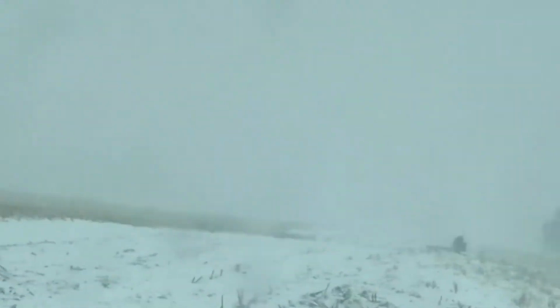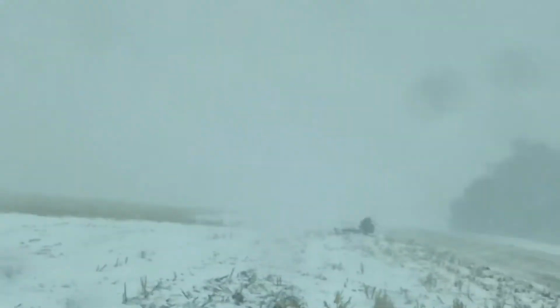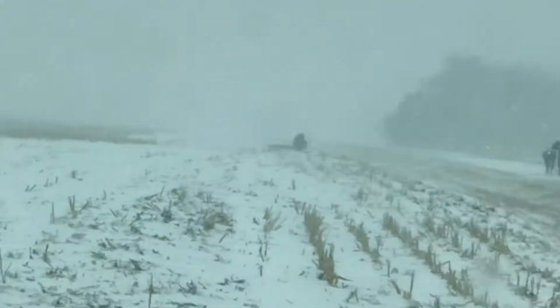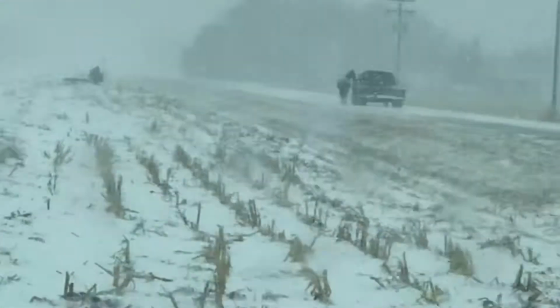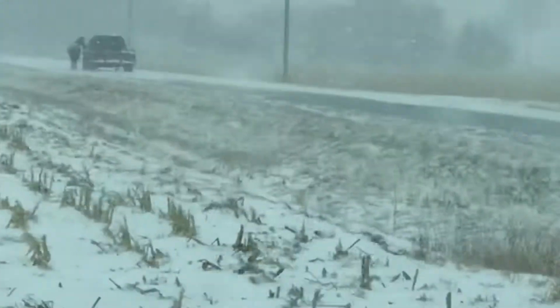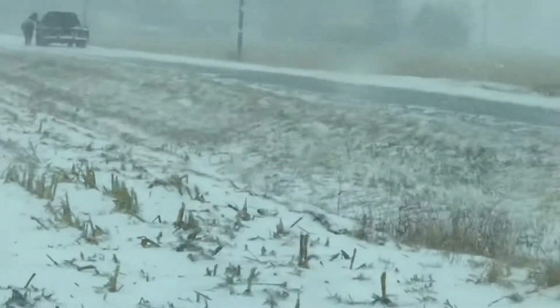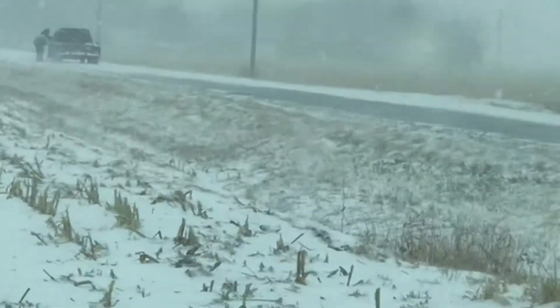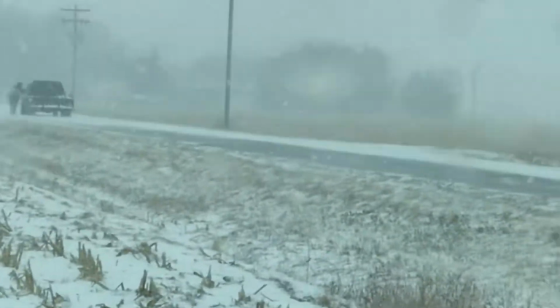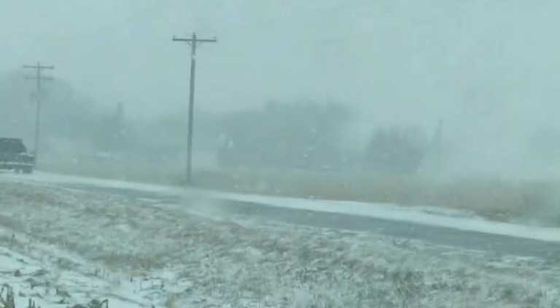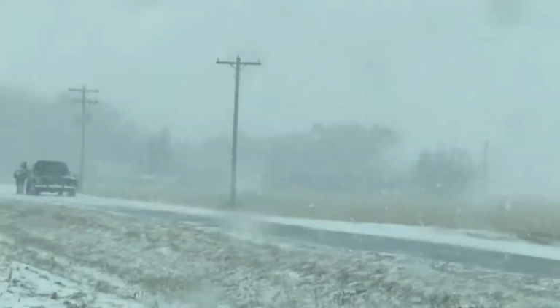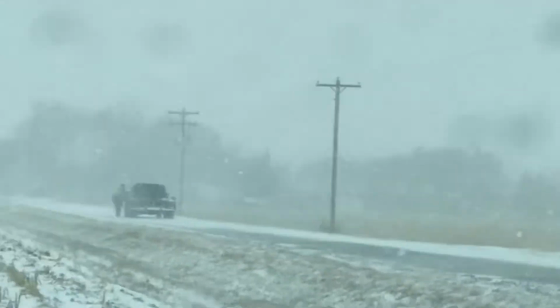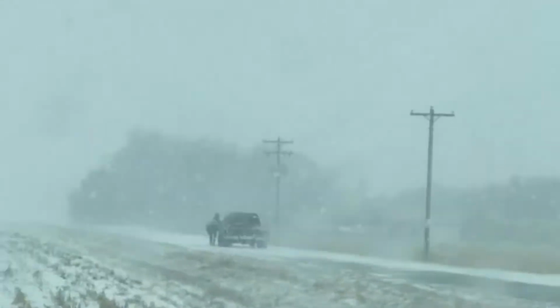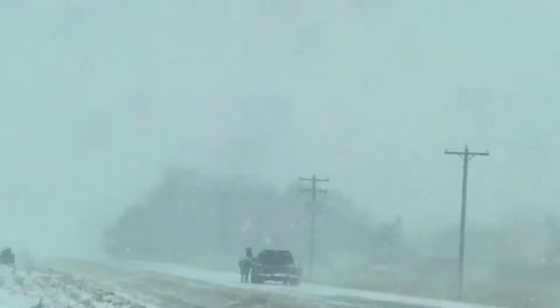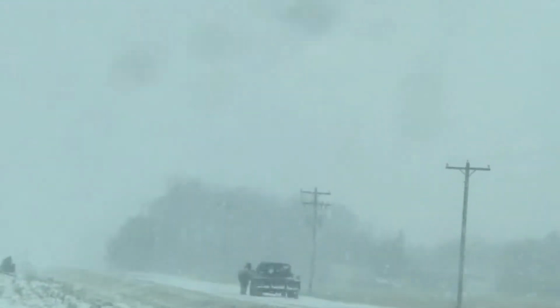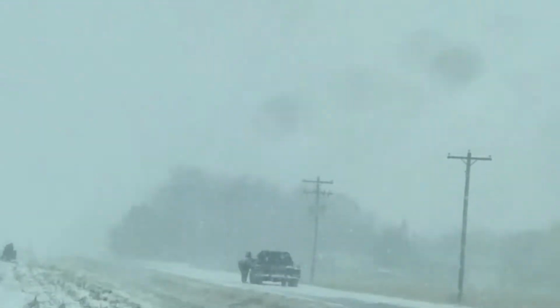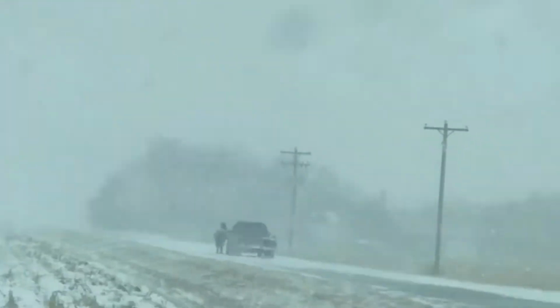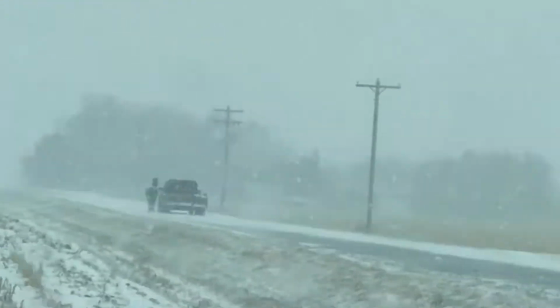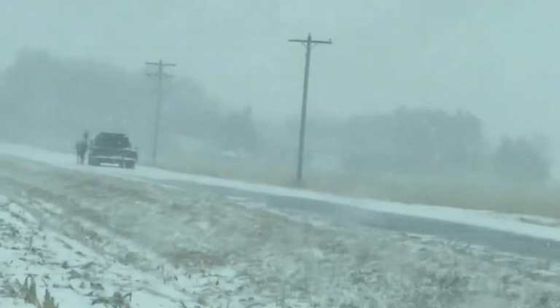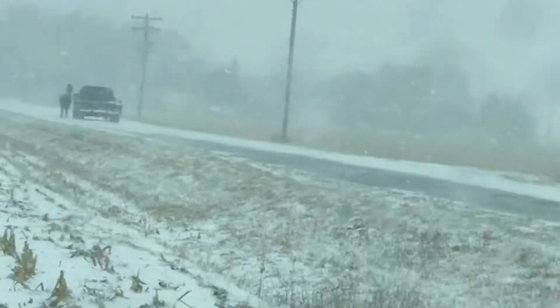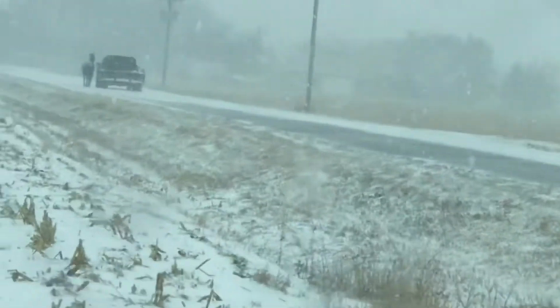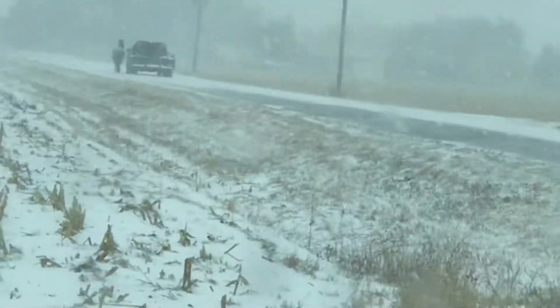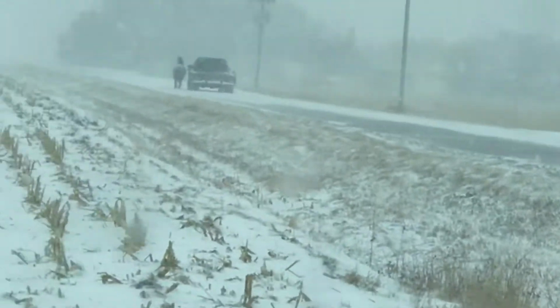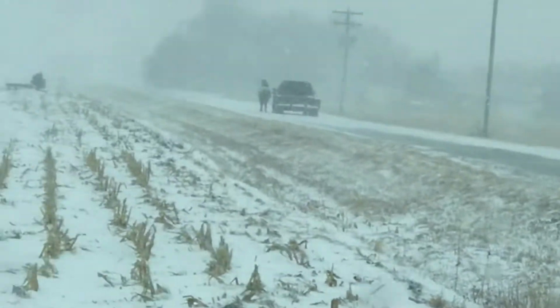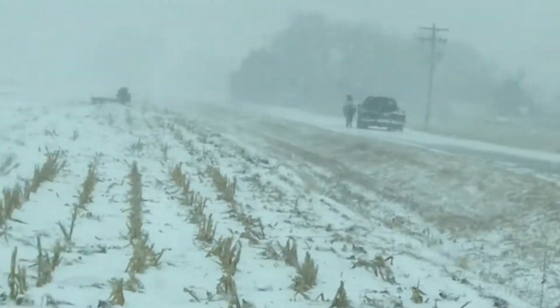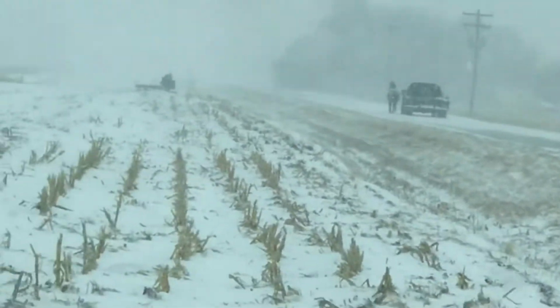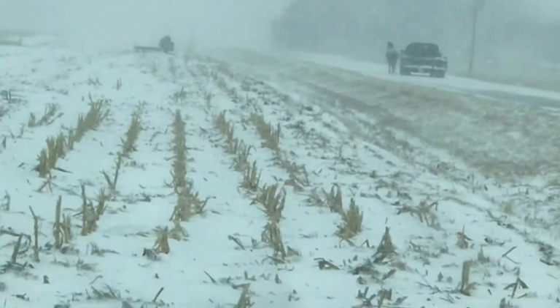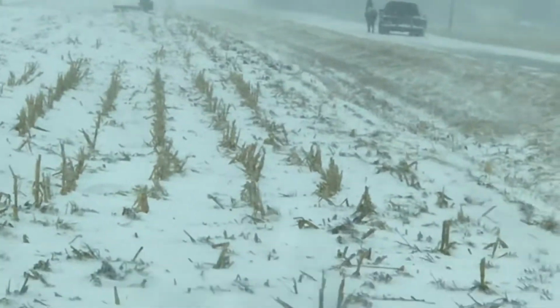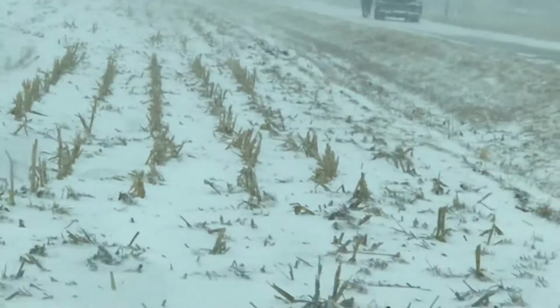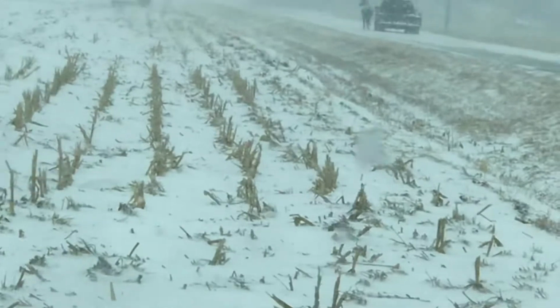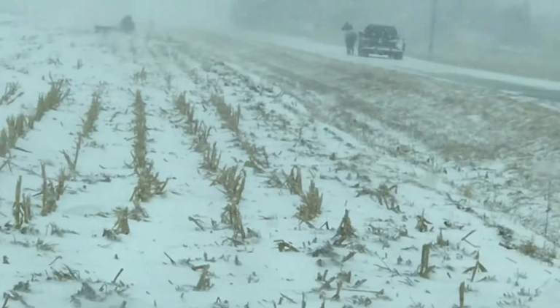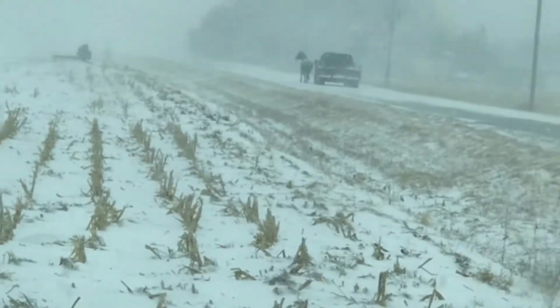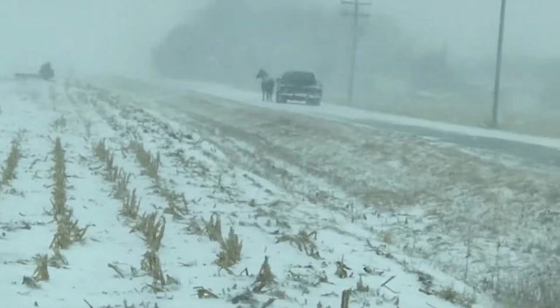Guys, I am driving on my back roads by my town and there is a freaking horse pulling a truck!